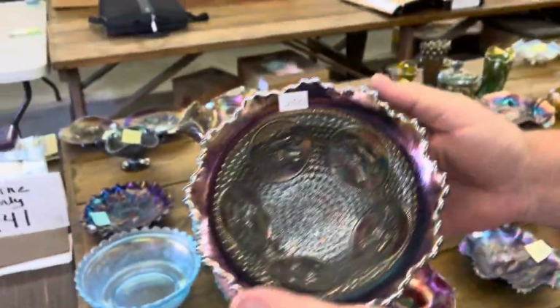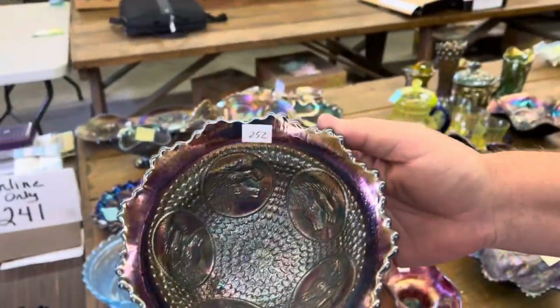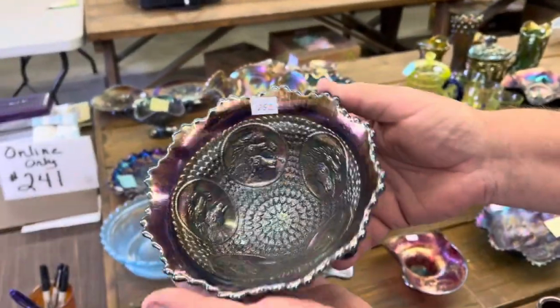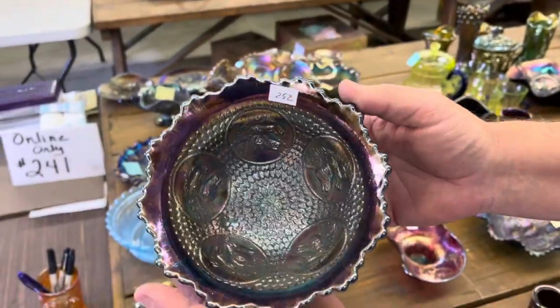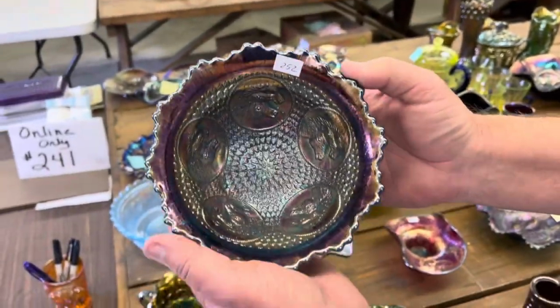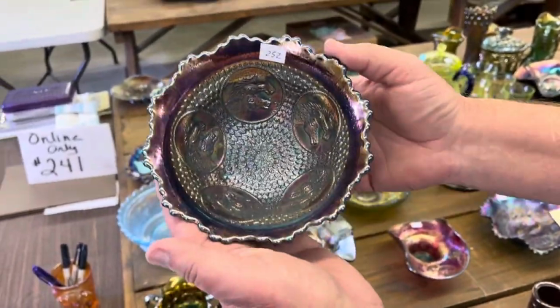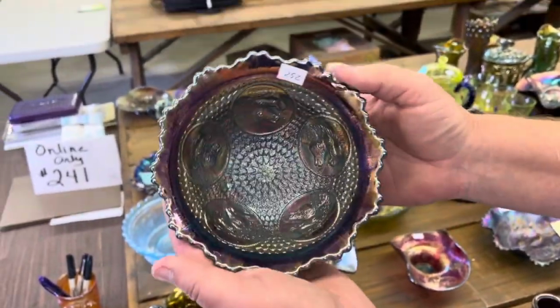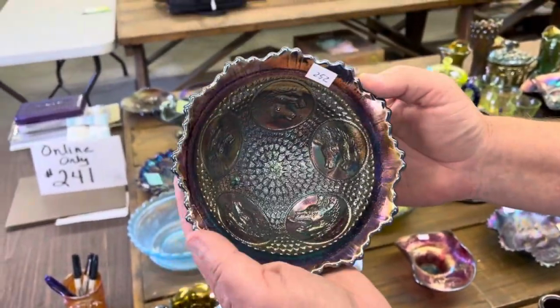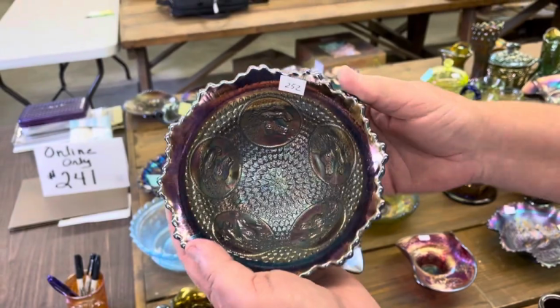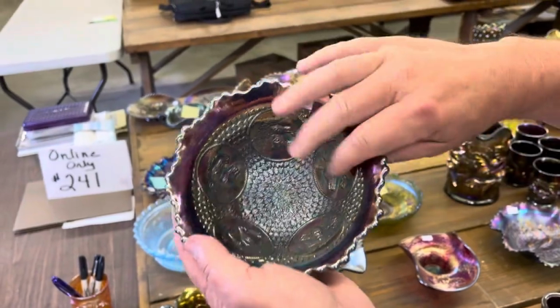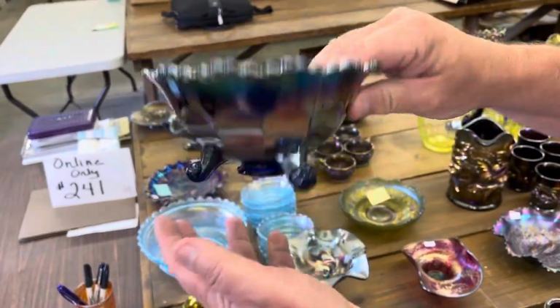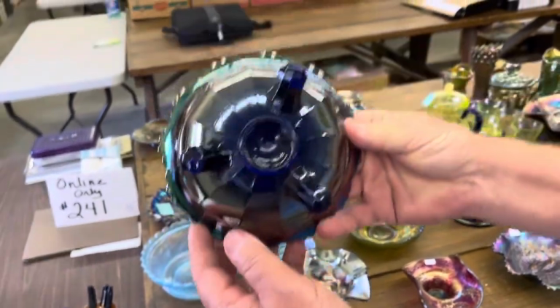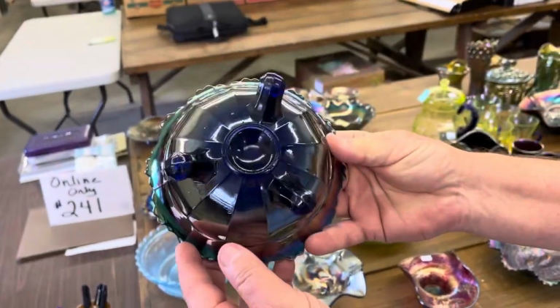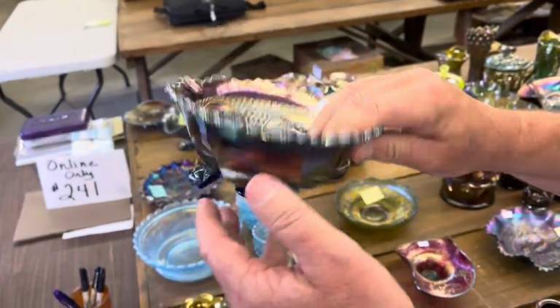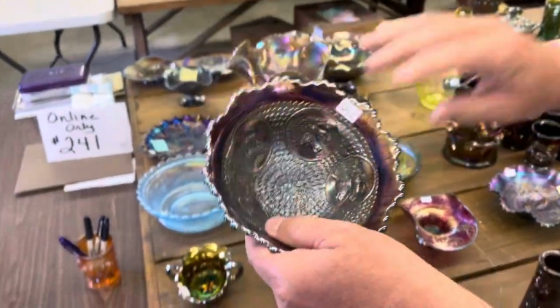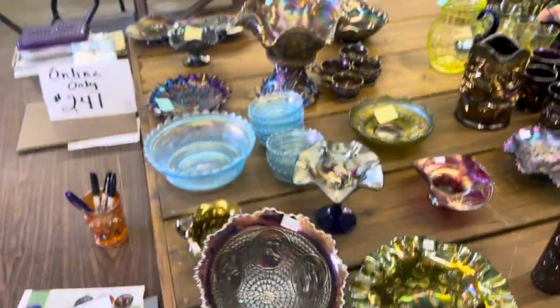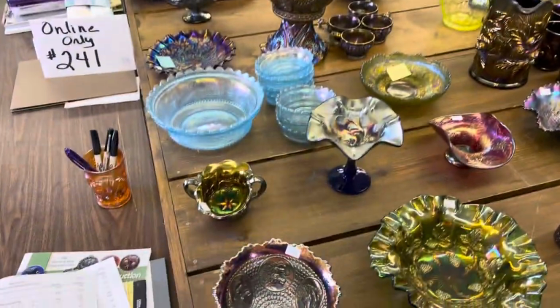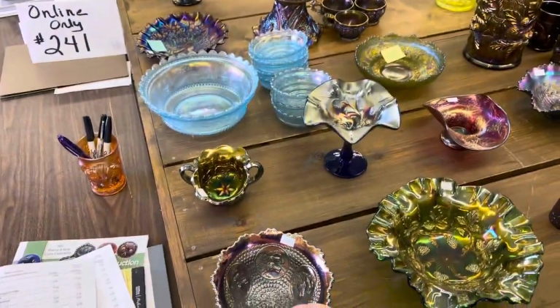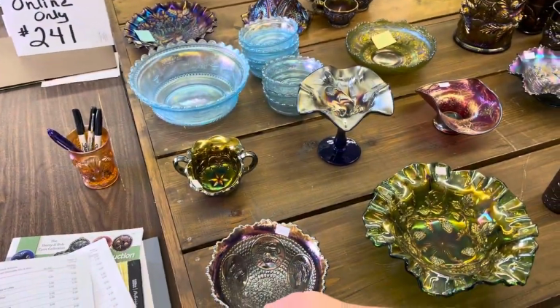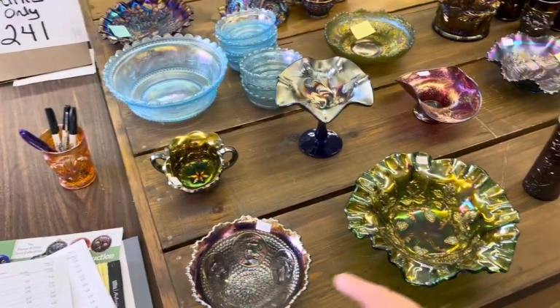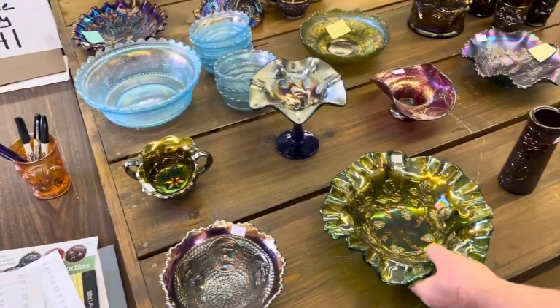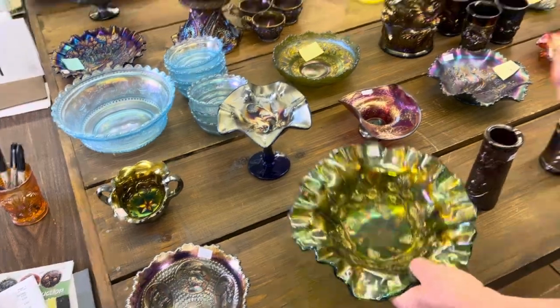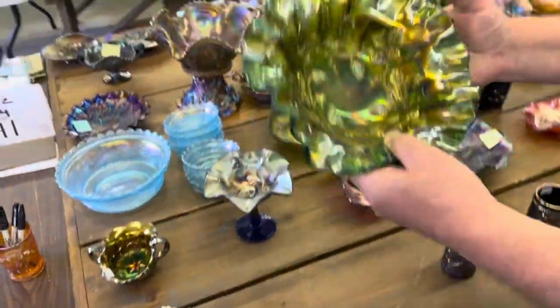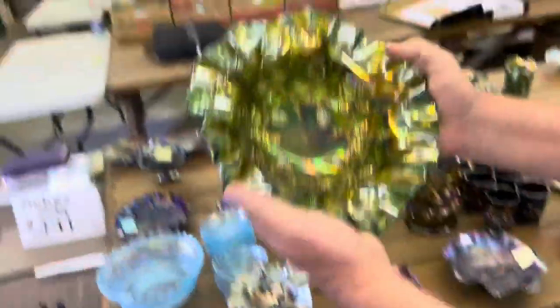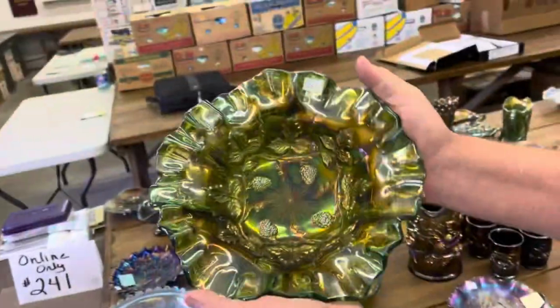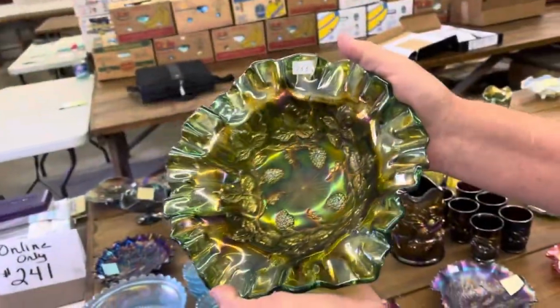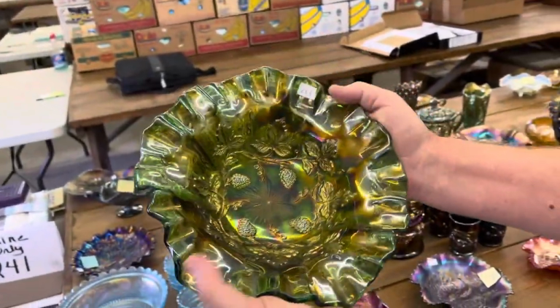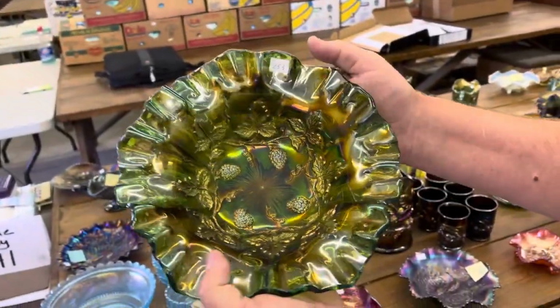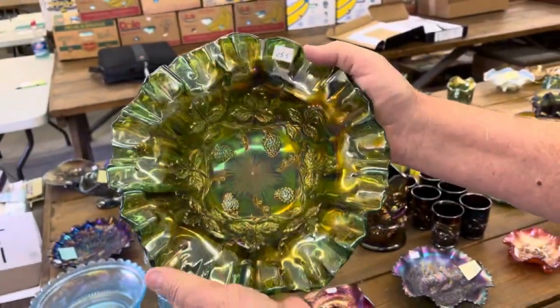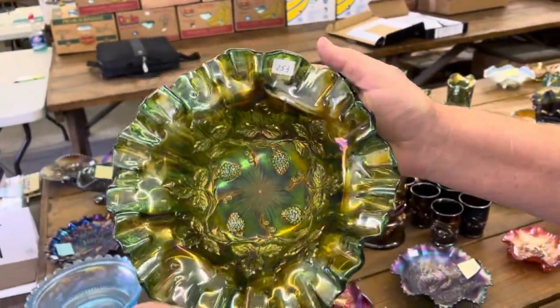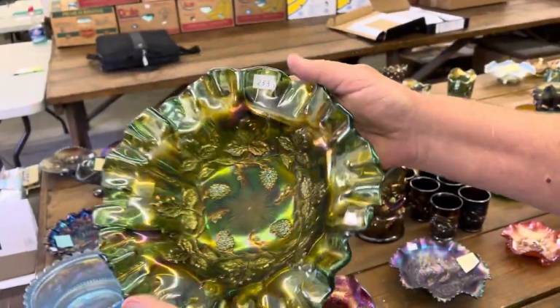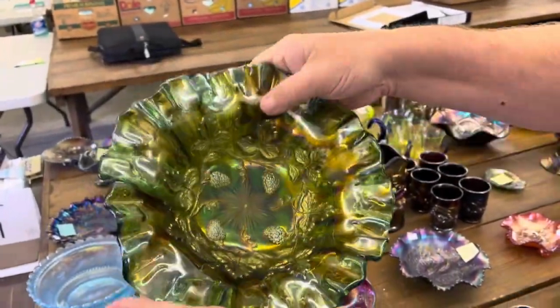Here is the horse medallion nut bowl in blue. Millersburg strawberry 10-inch bowl with a crimped edge in green radium.